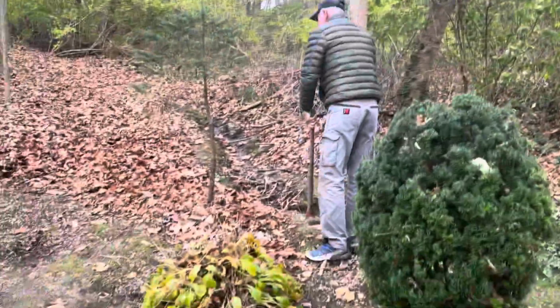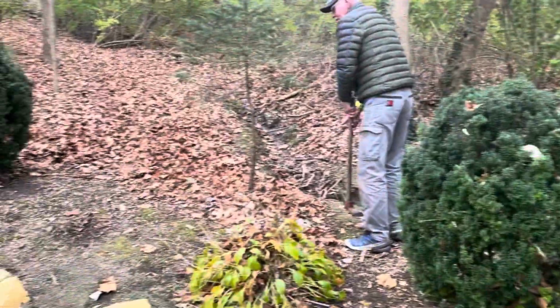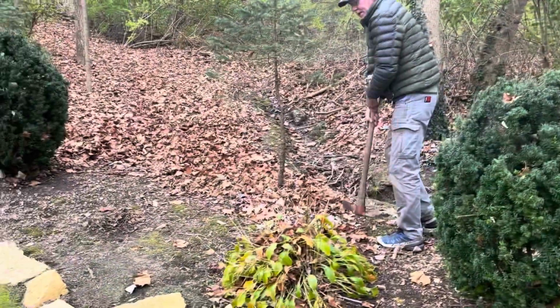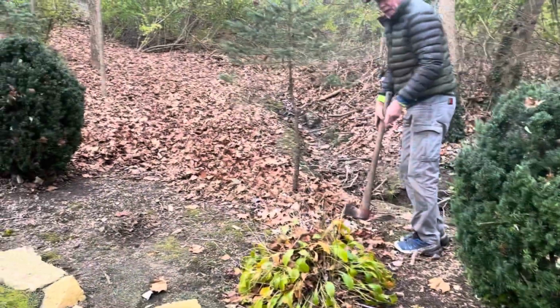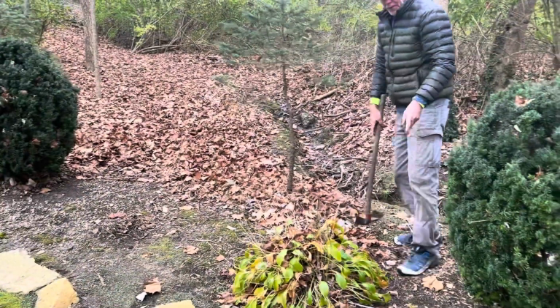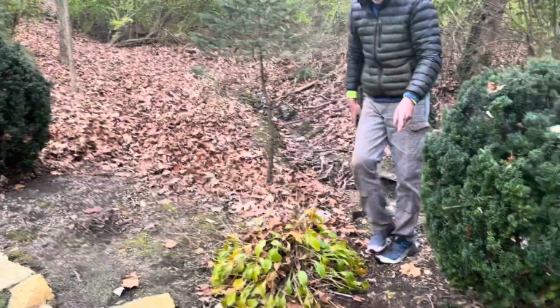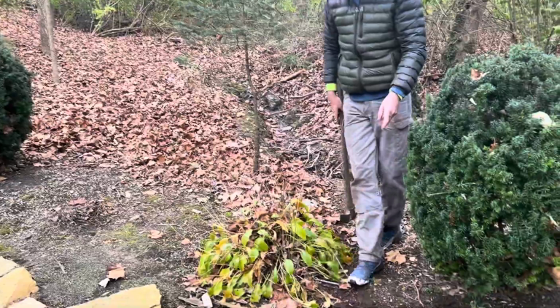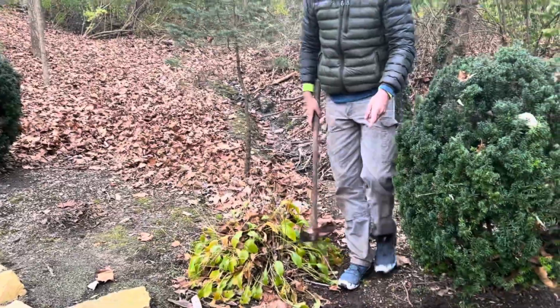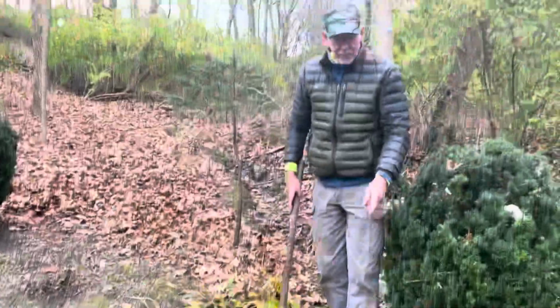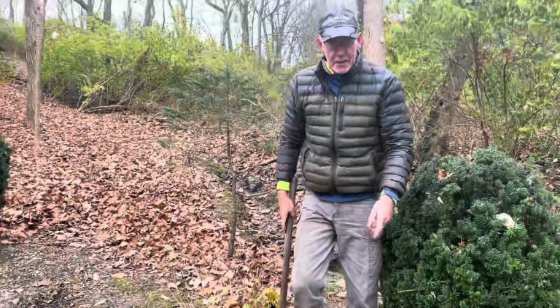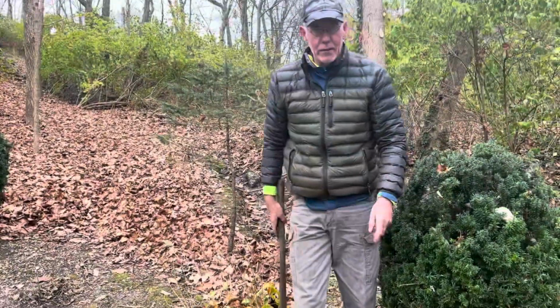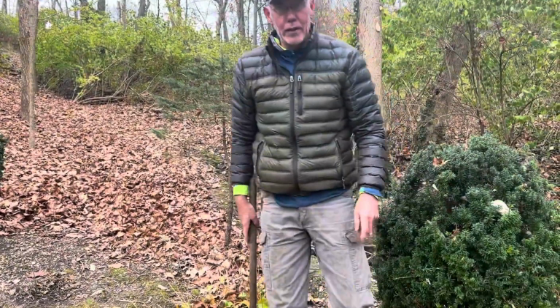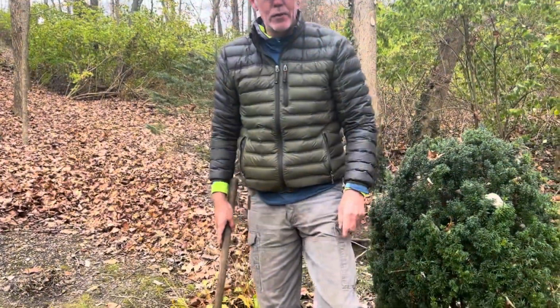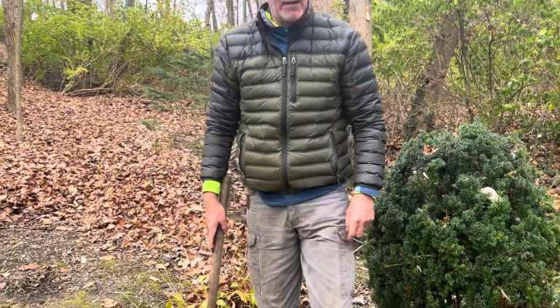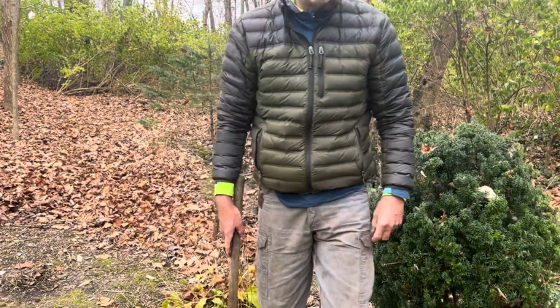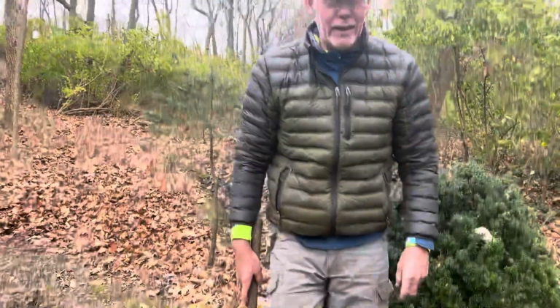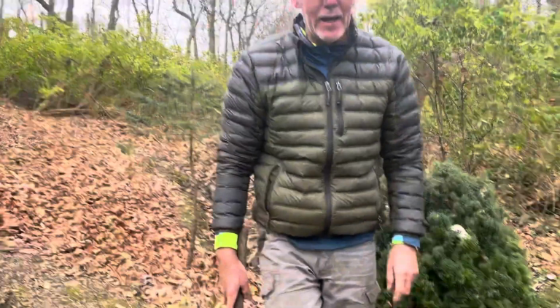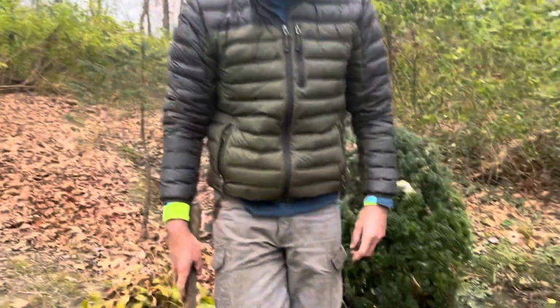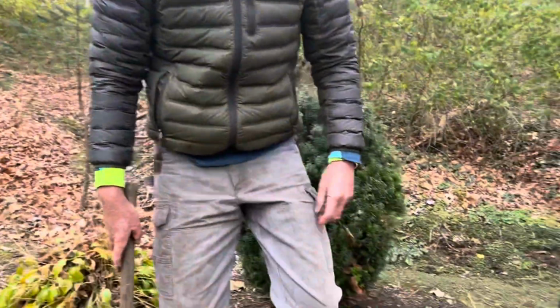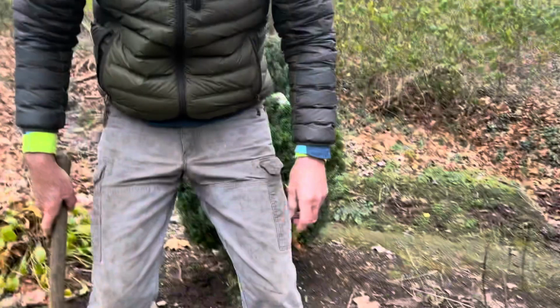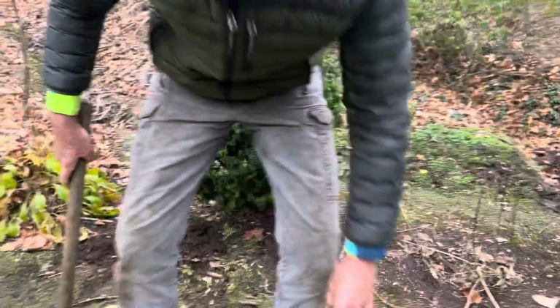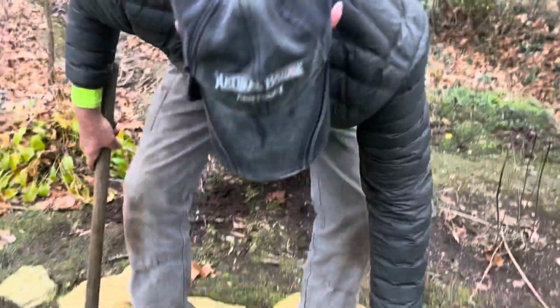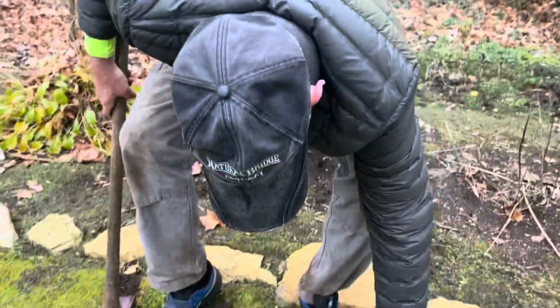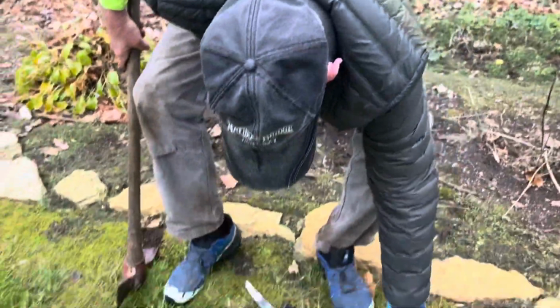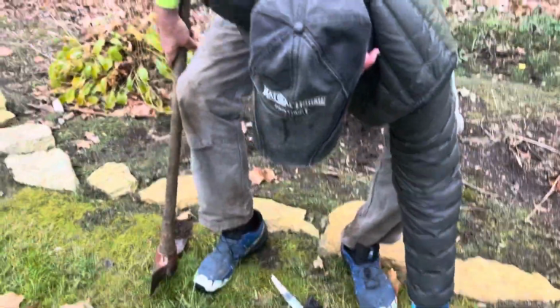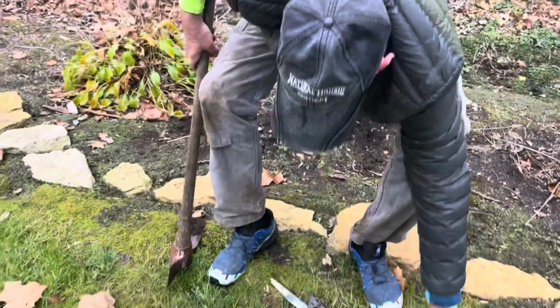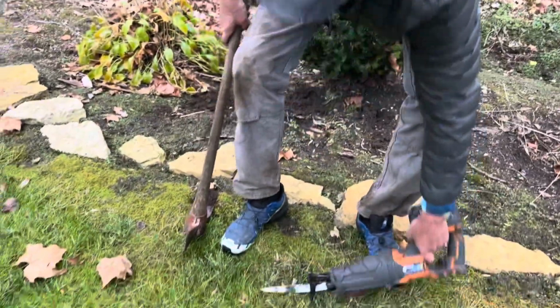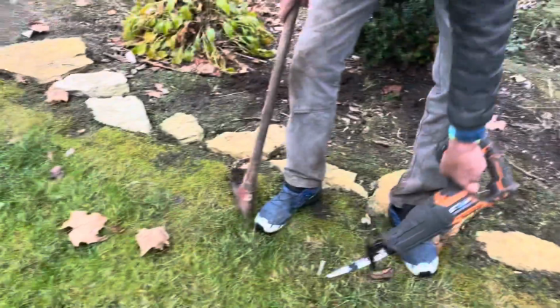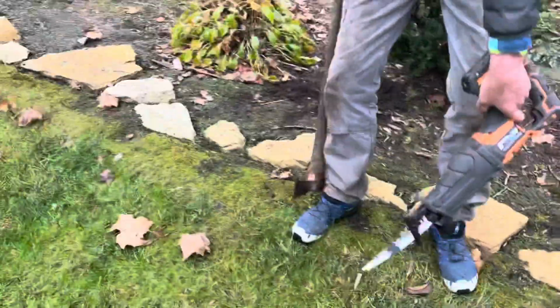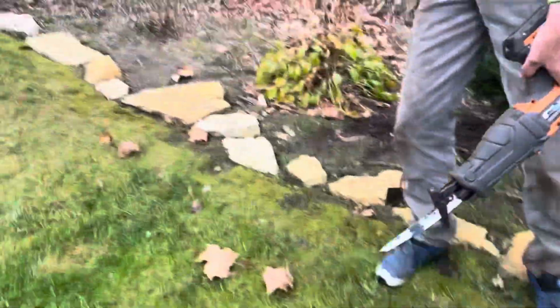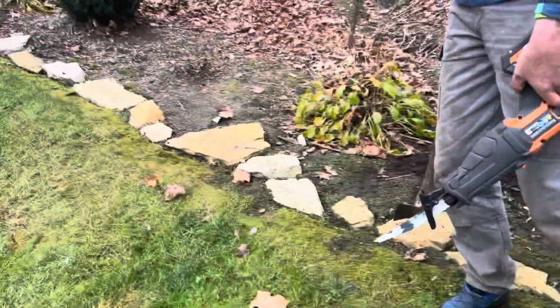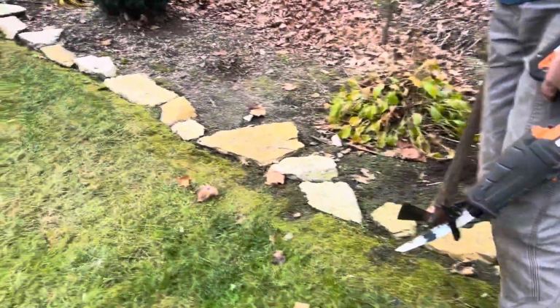Now if you were to do that with your chainsaw, the blade would be dull and ruined and you would not be able to make the cut. The chainsaw is not the right tool for getting in the dirt.